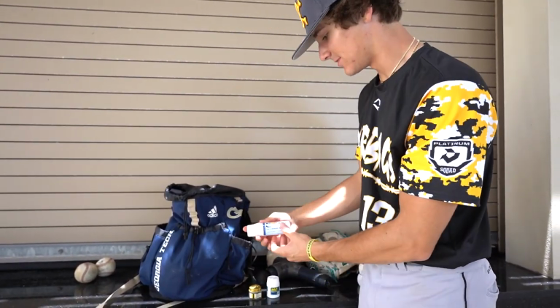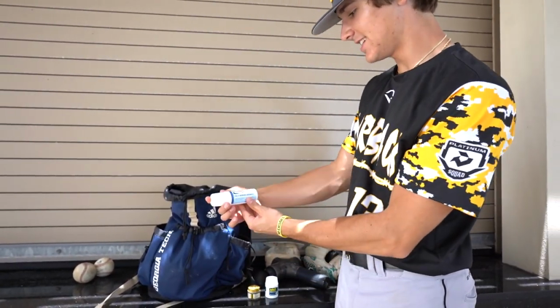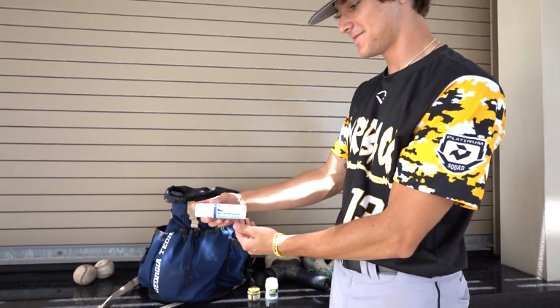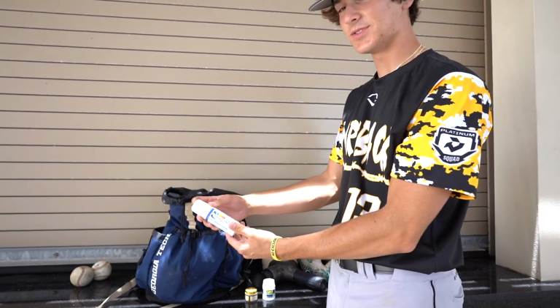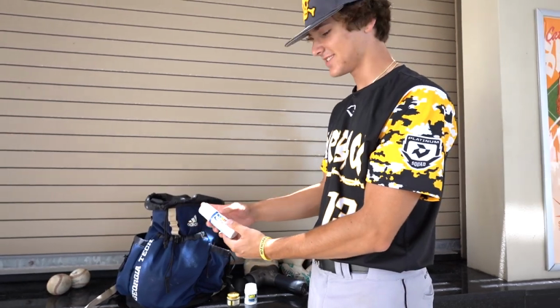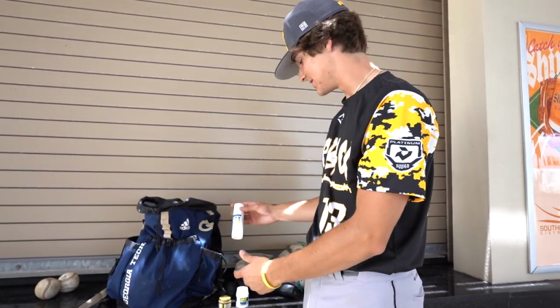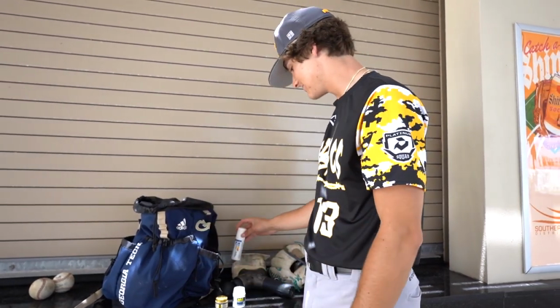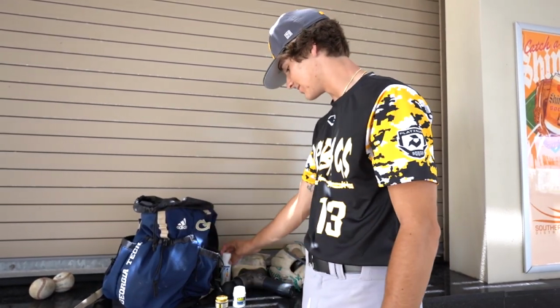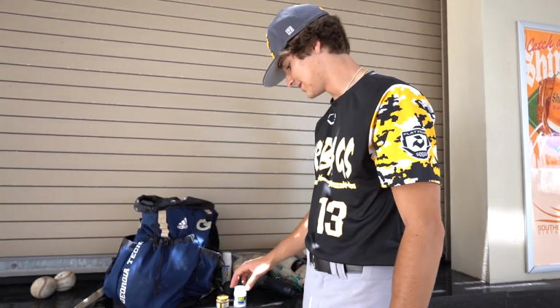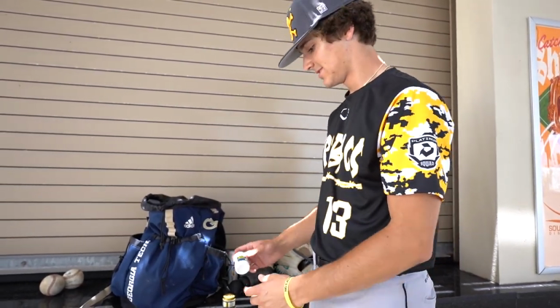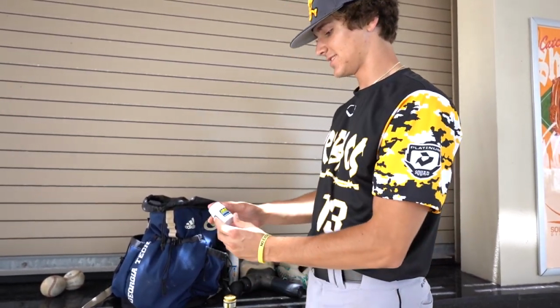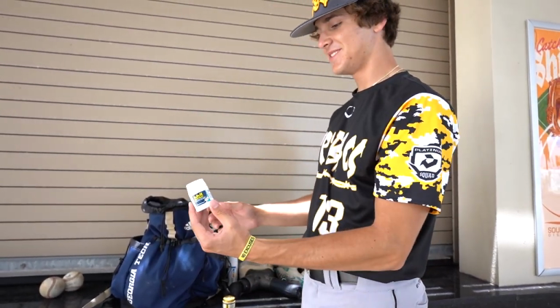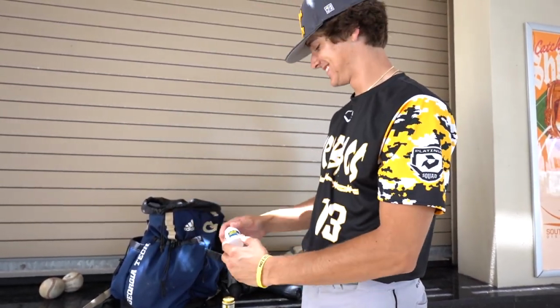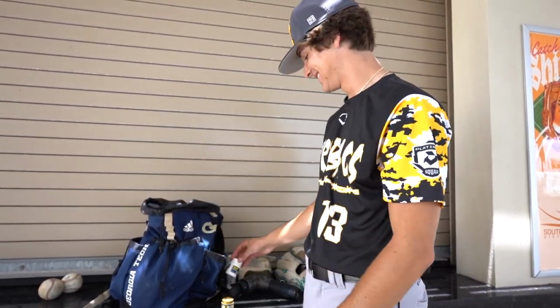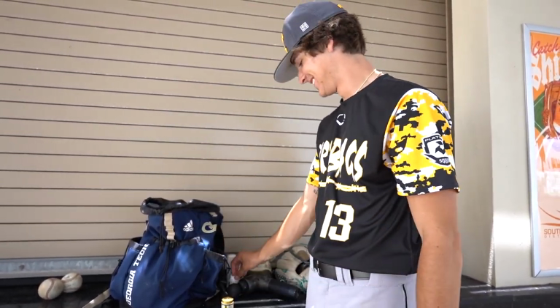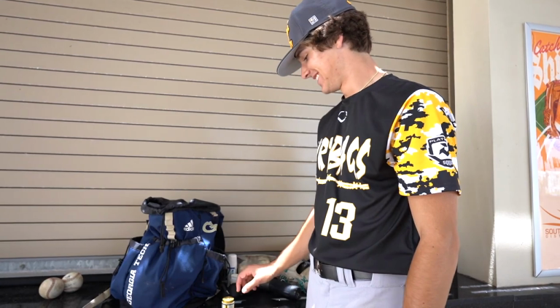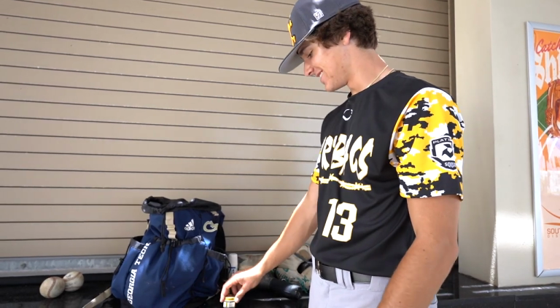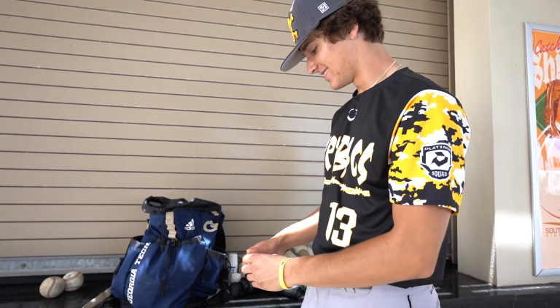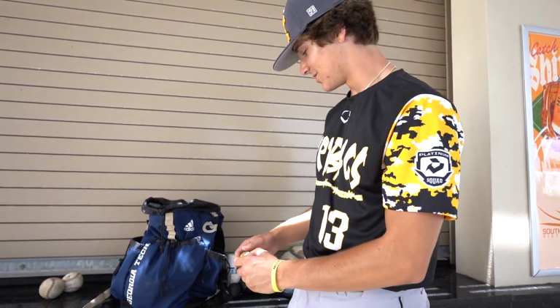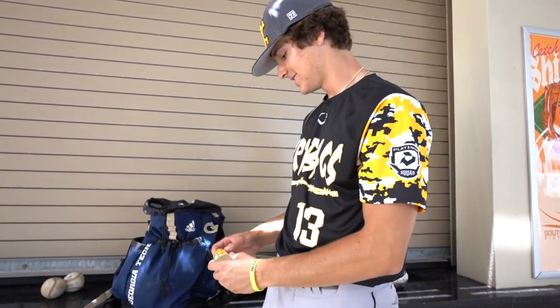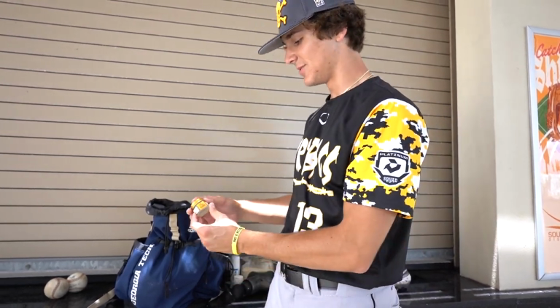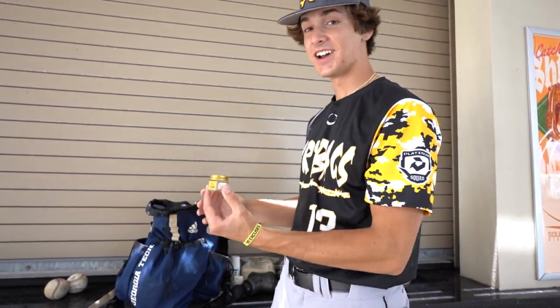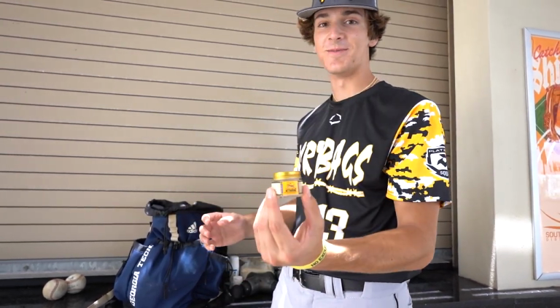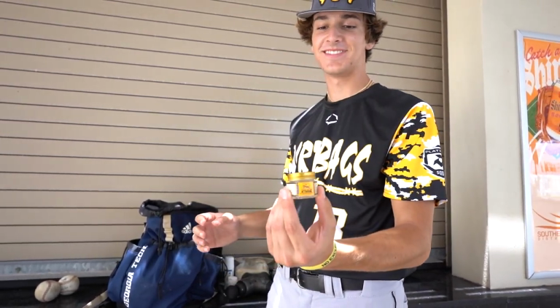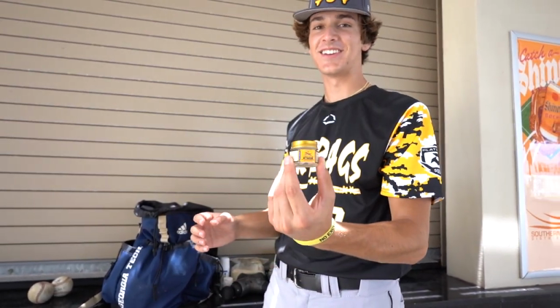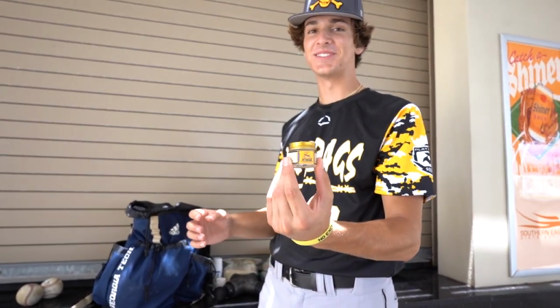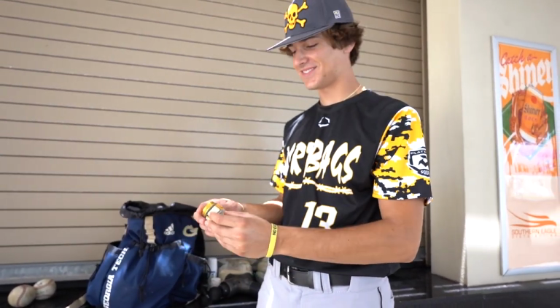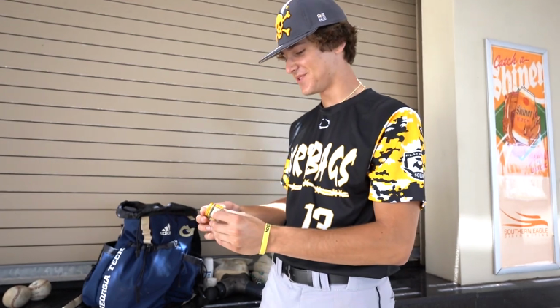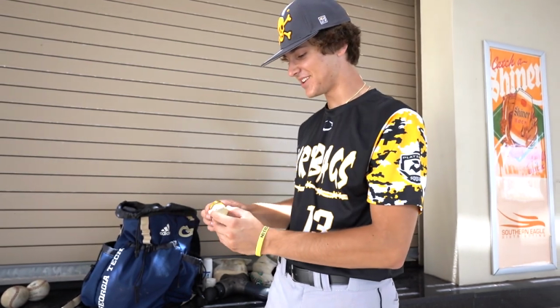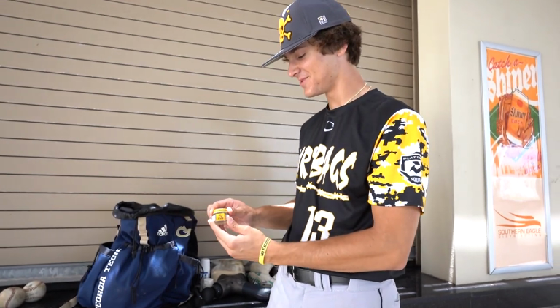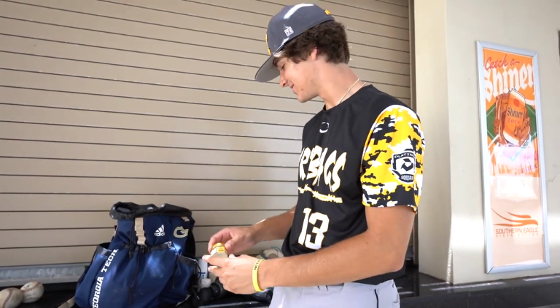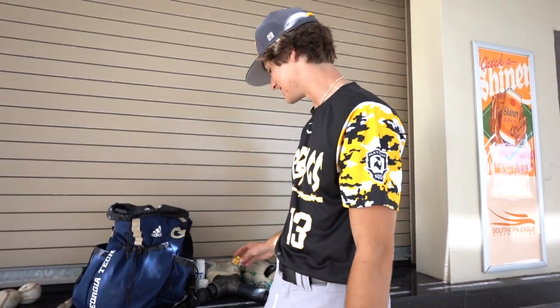We got some Icy Hot — a little stick, always neat for recovery. Got some Advil — a little arm candy. And then we got some Tiger Balm. This stuff is good stuff. If you don't have Tiger Balm, you definitely need it.